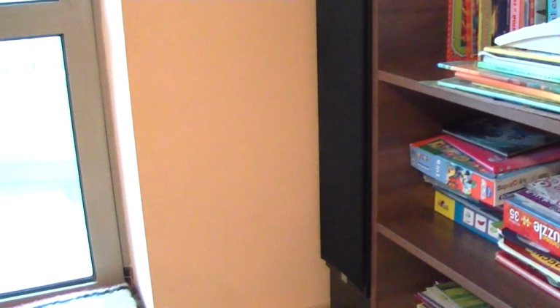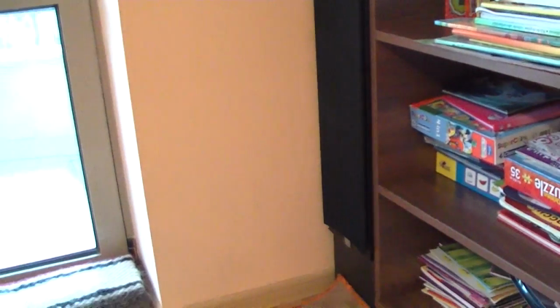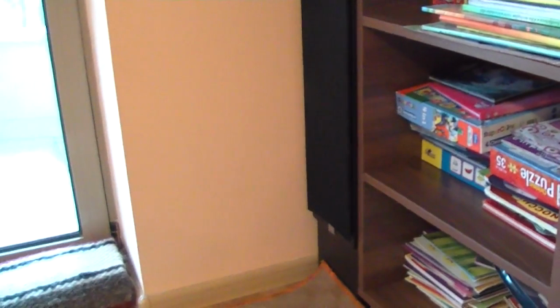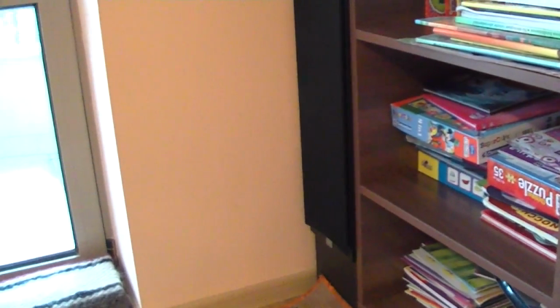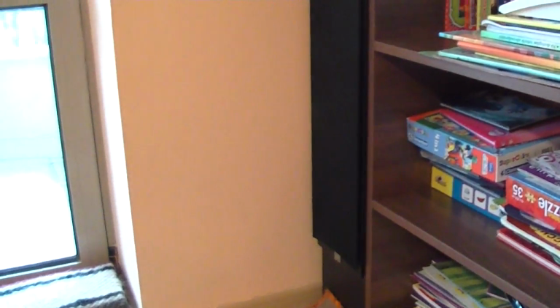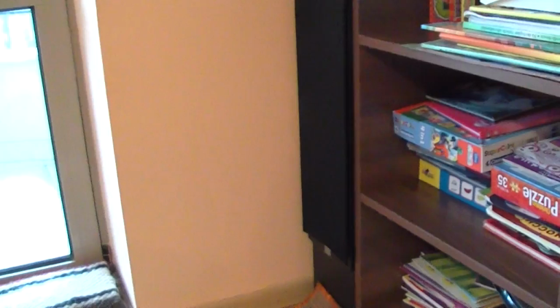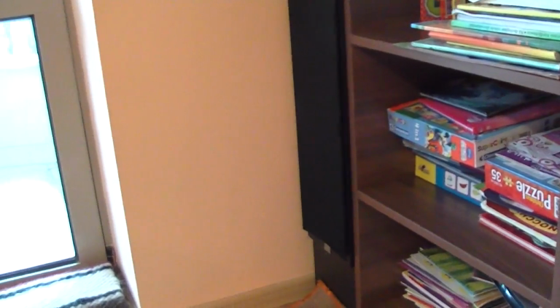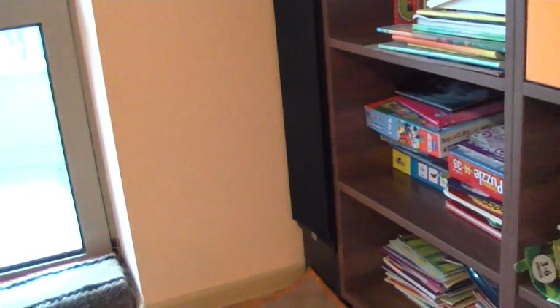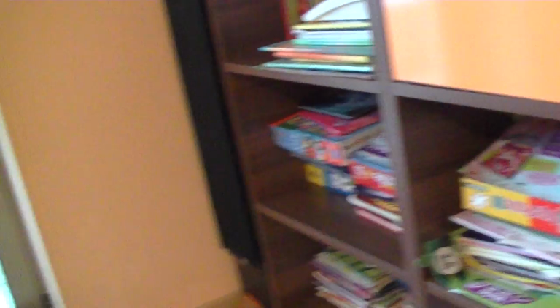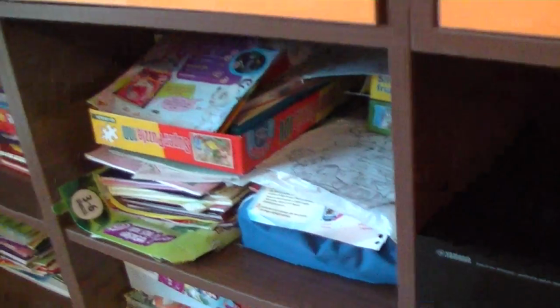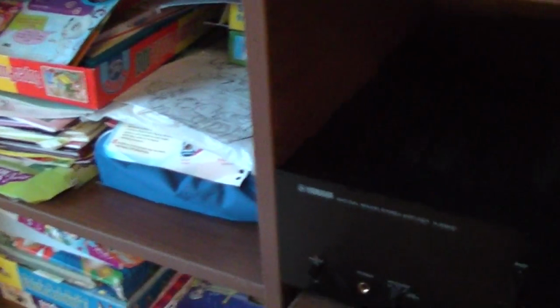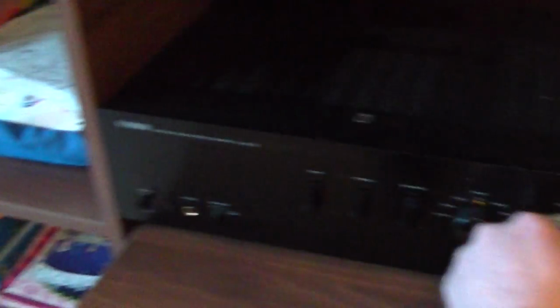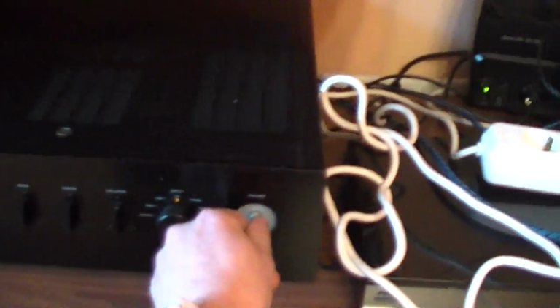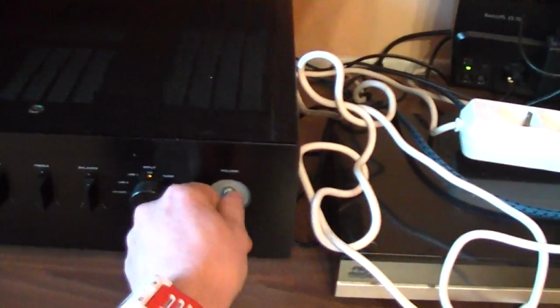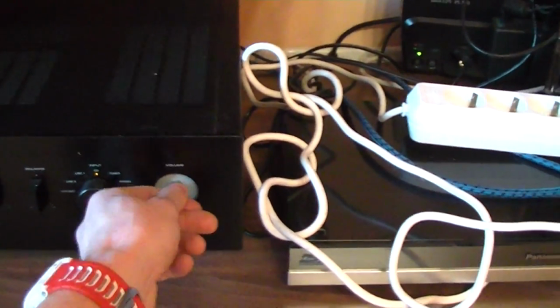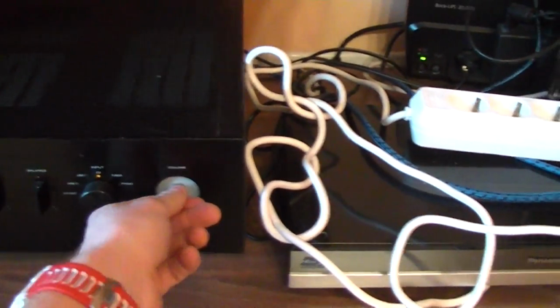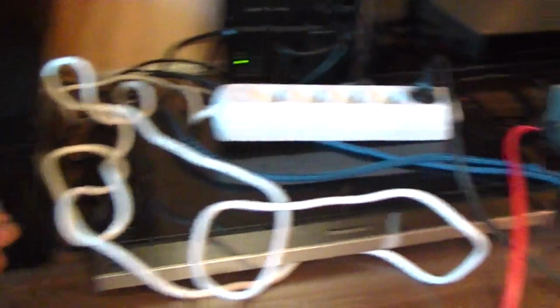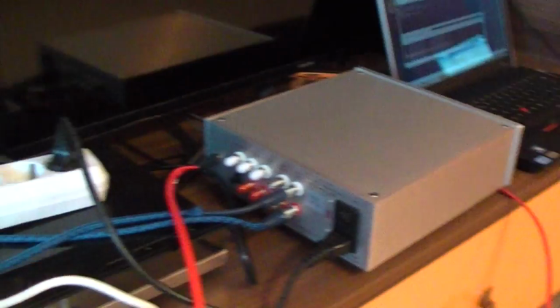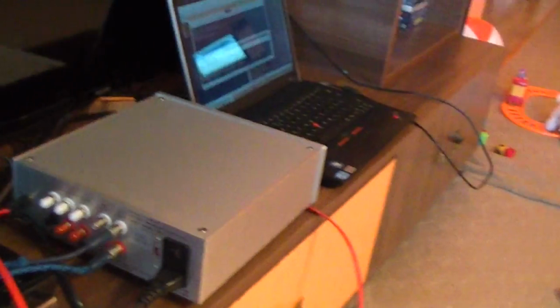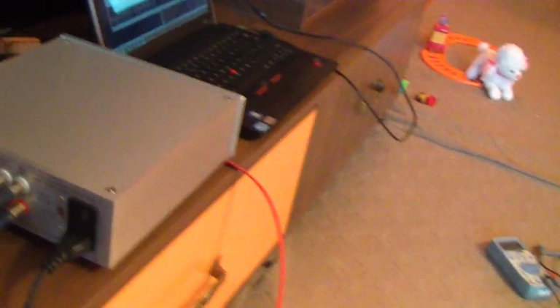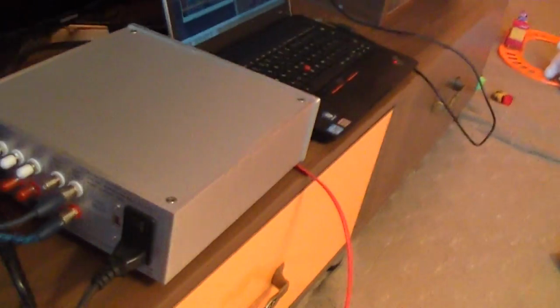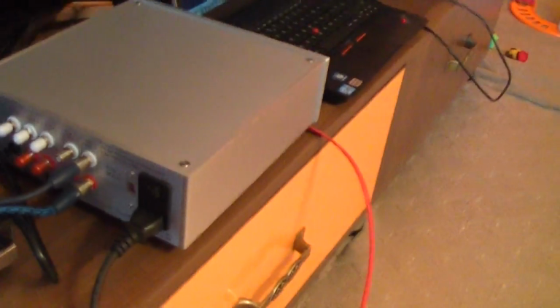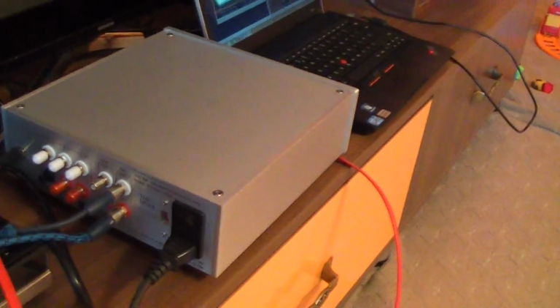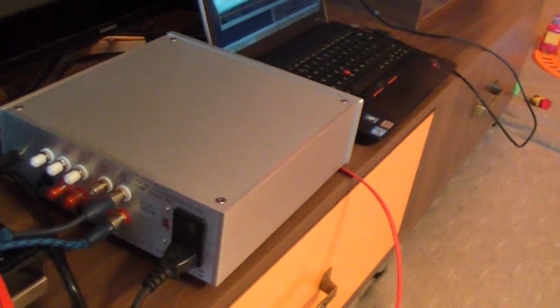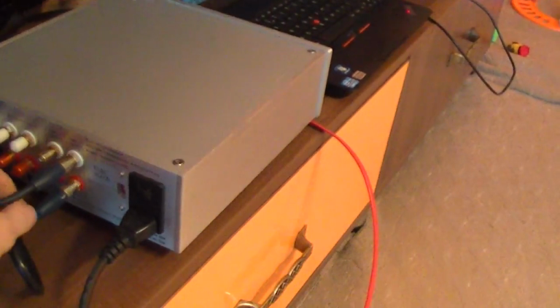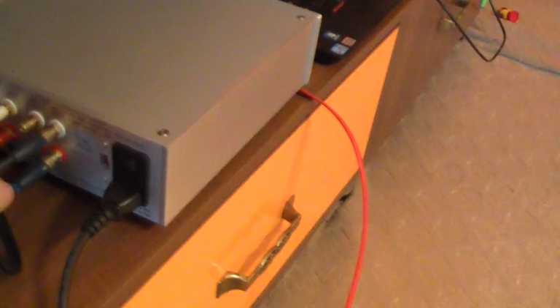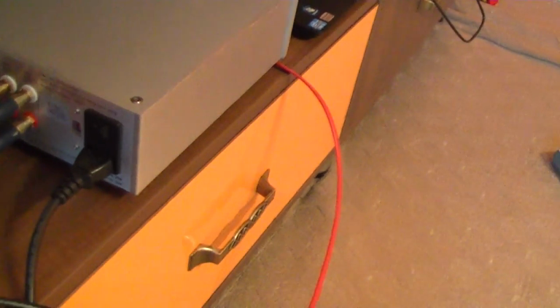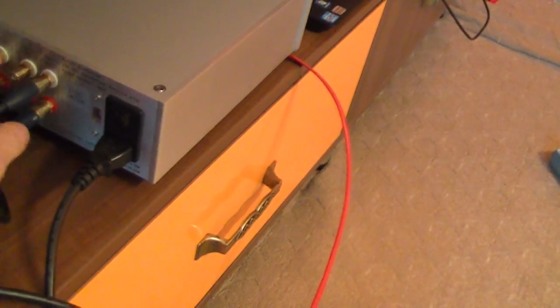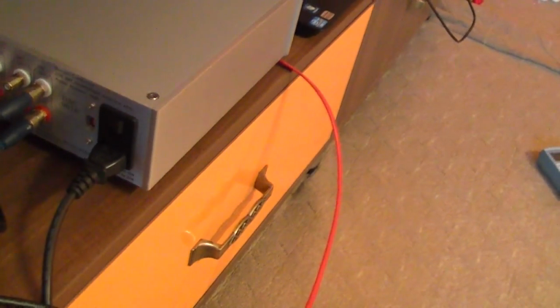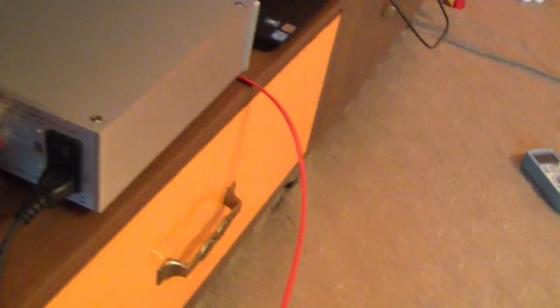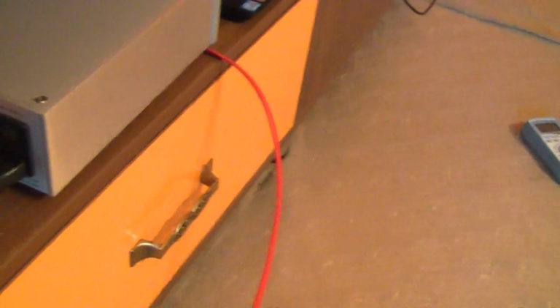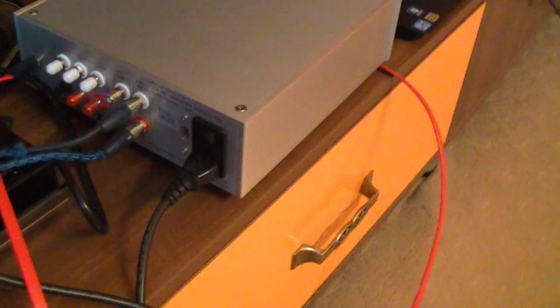You hear? Here is the electrical noise. The amplifier is connected to the pre-amplifier output.